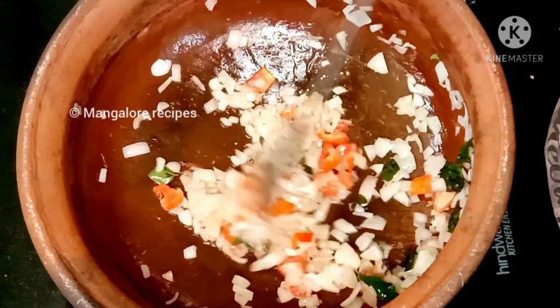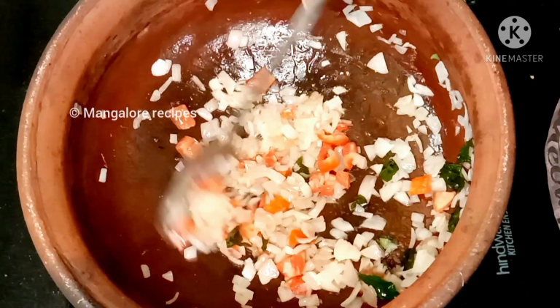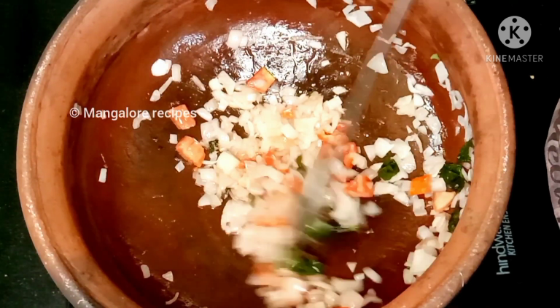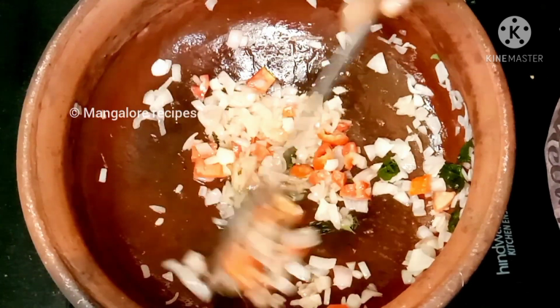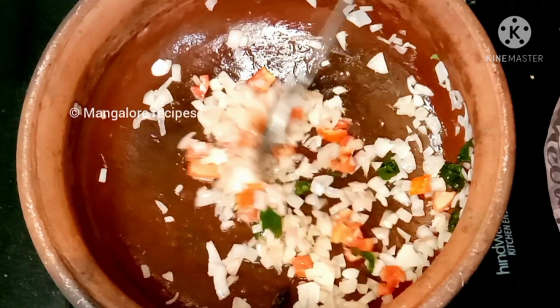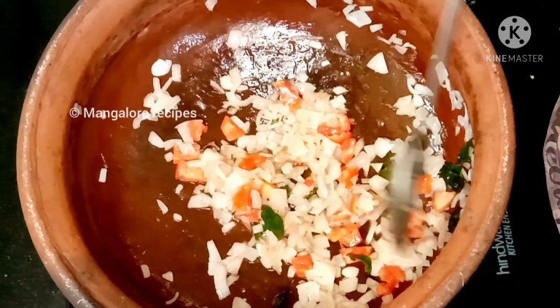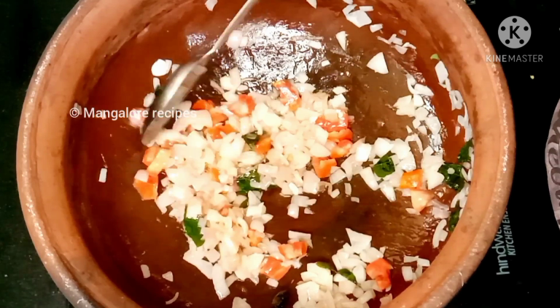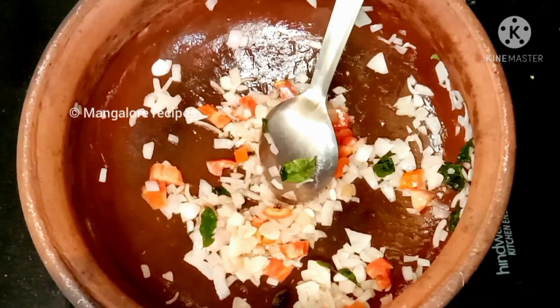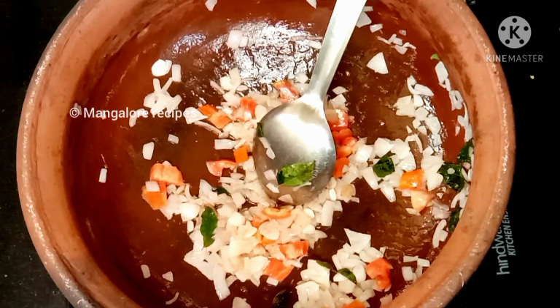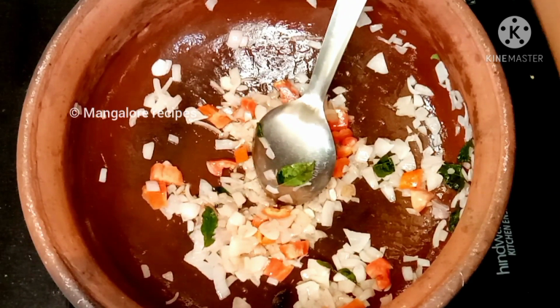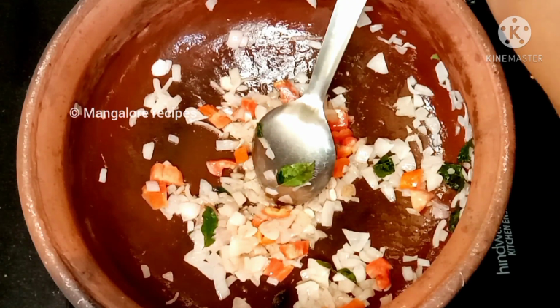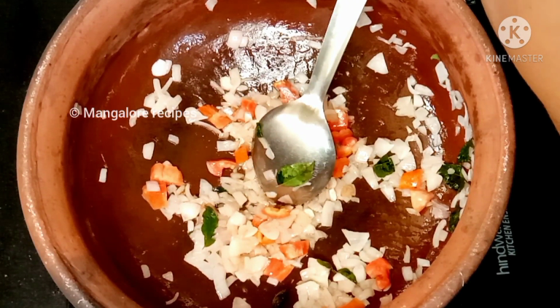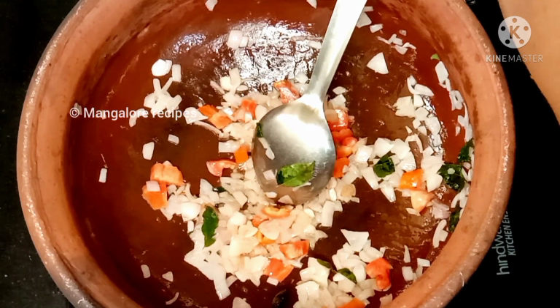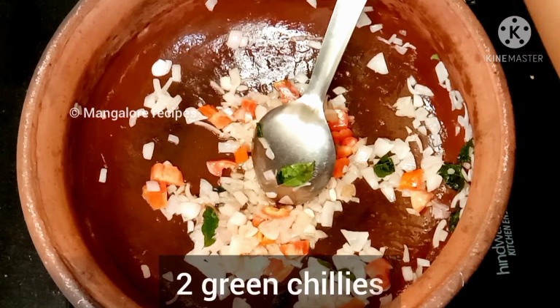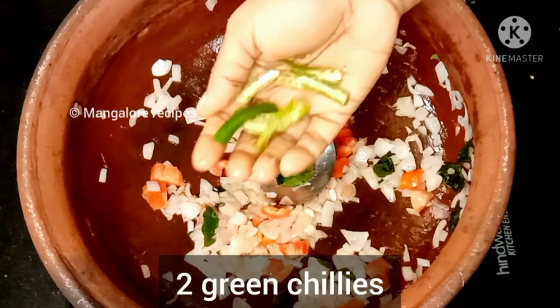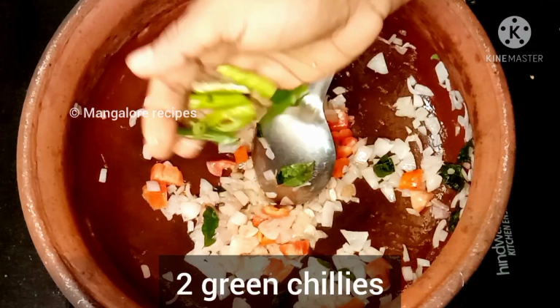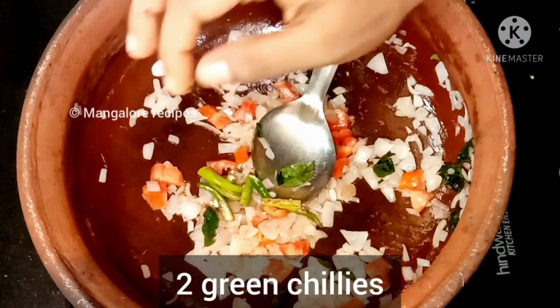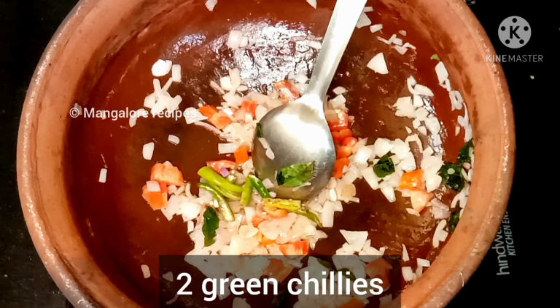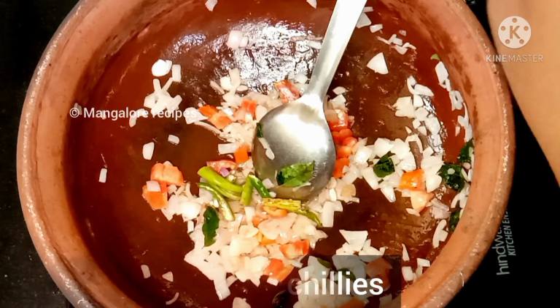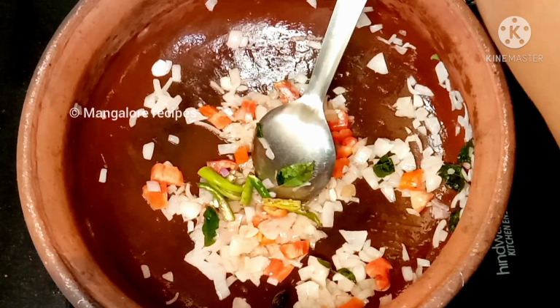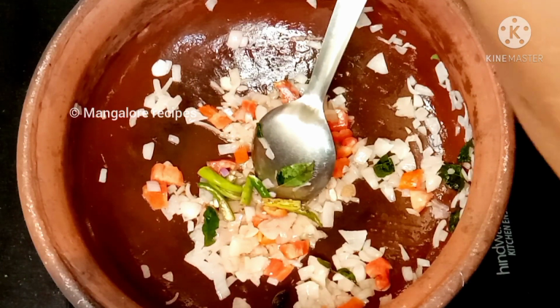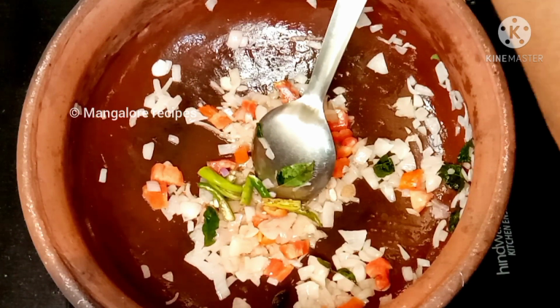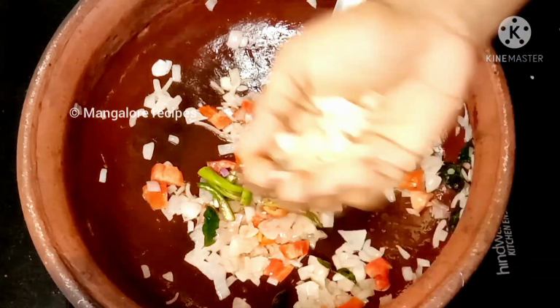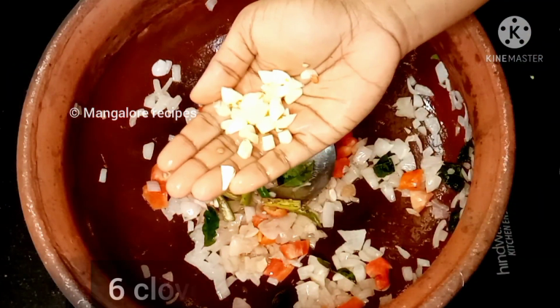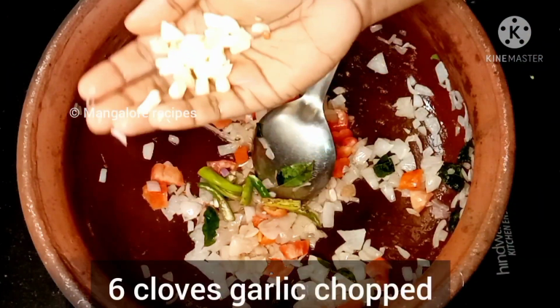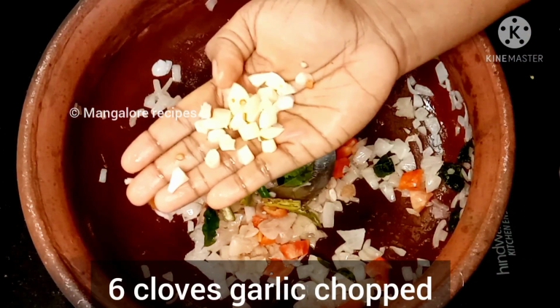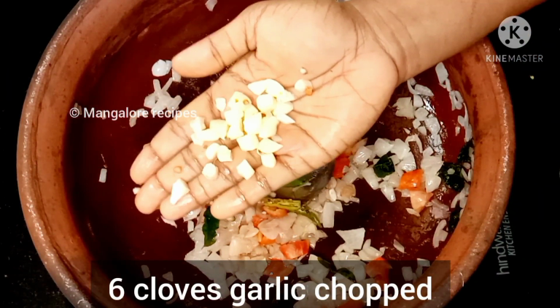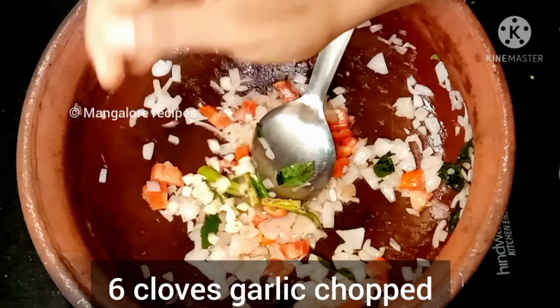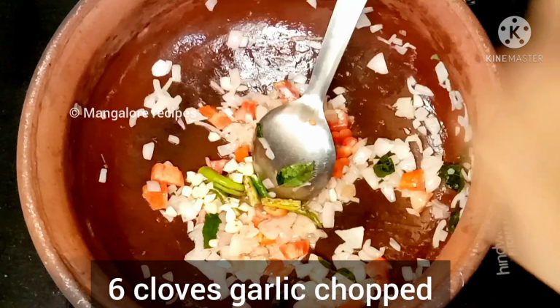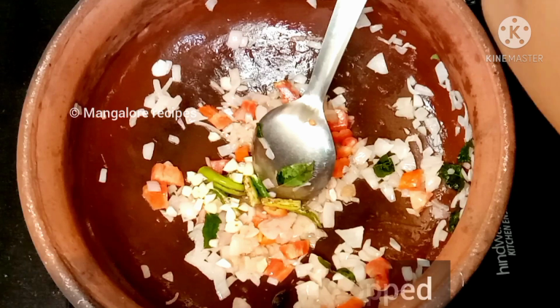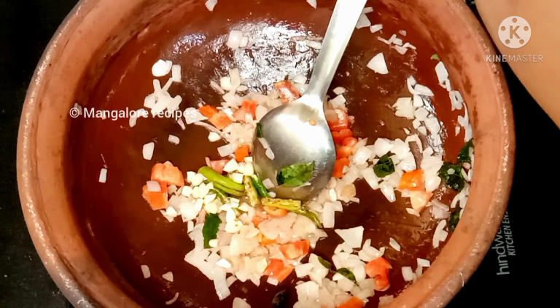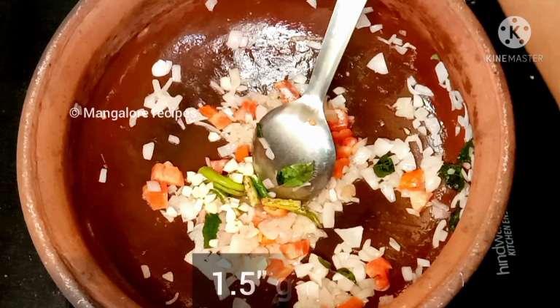We are cooking so we can cook it again. No matter how fast we eat our food, if you are making these dishes, we will cover it again and cook it for about 1.5 inches.